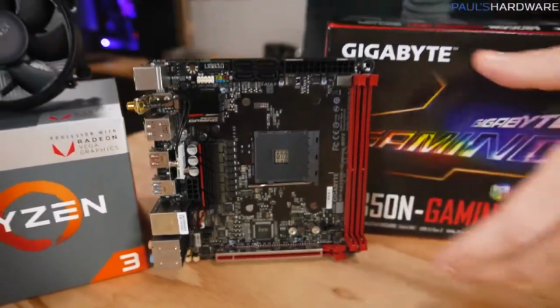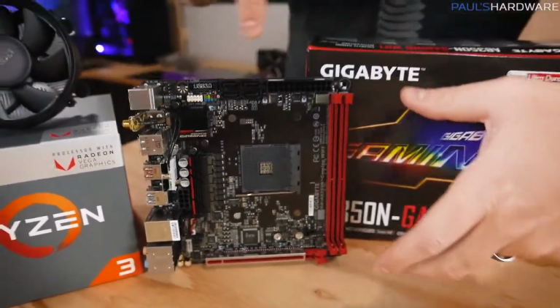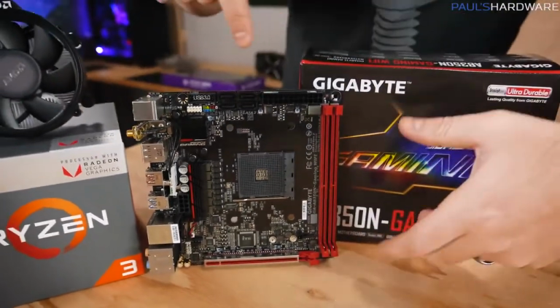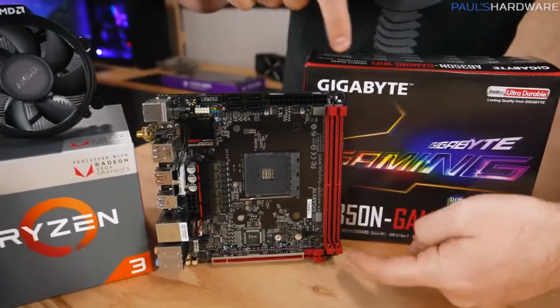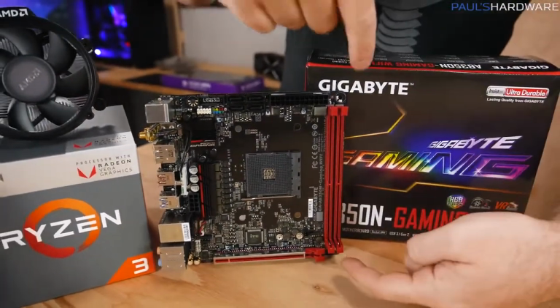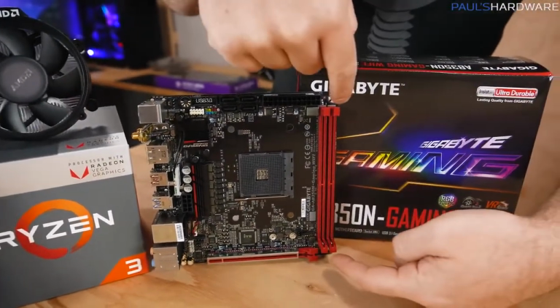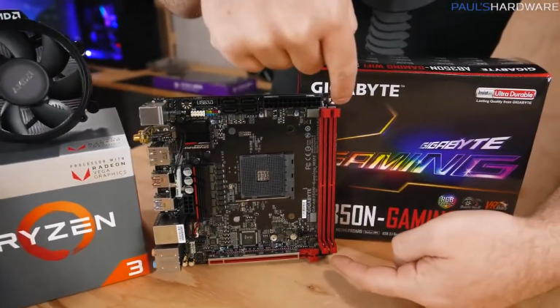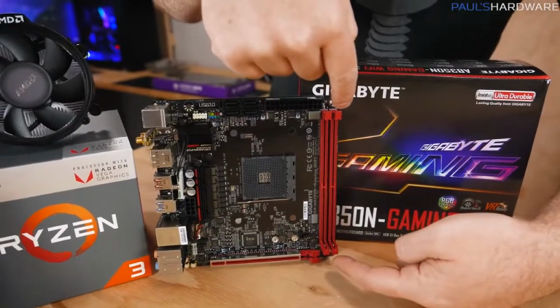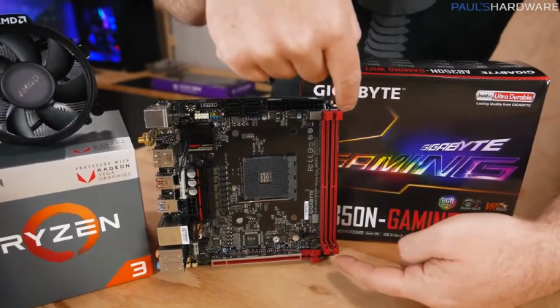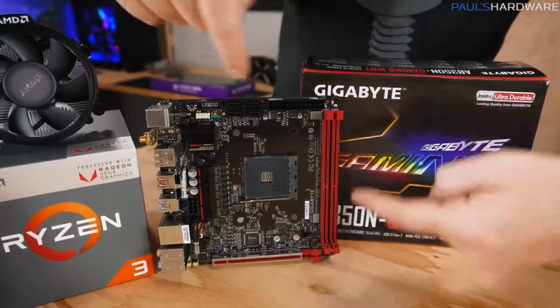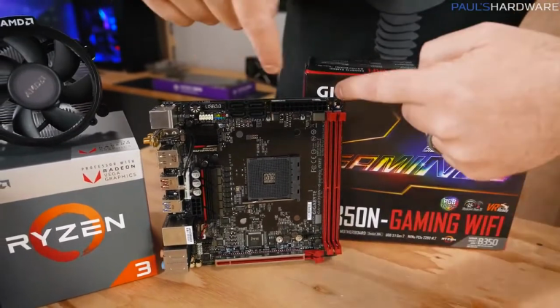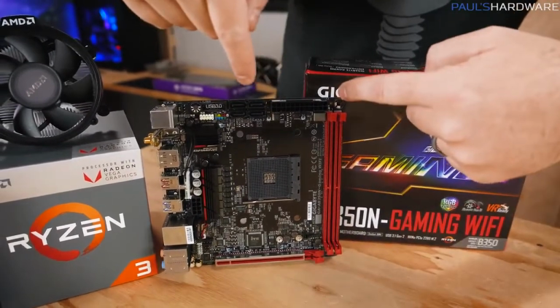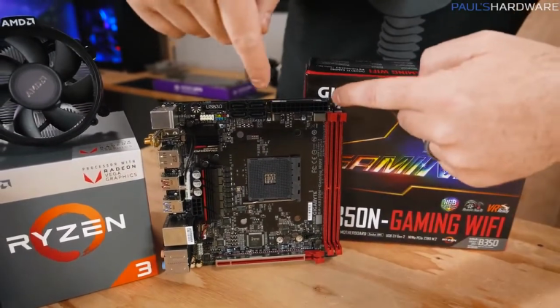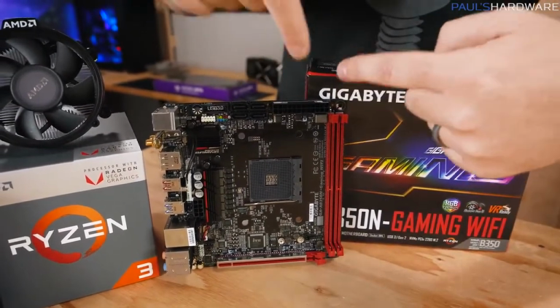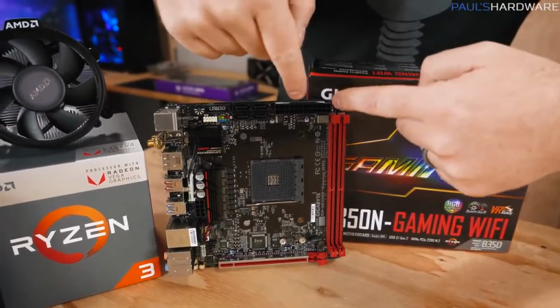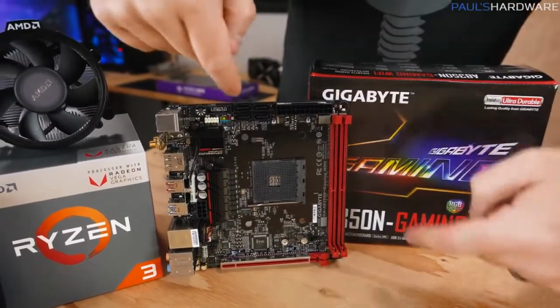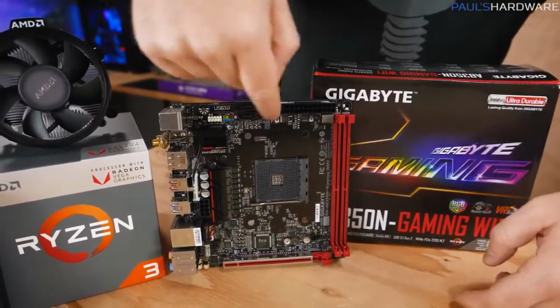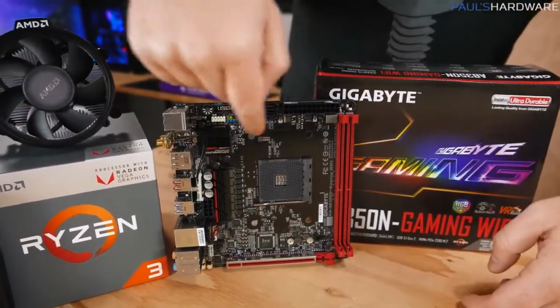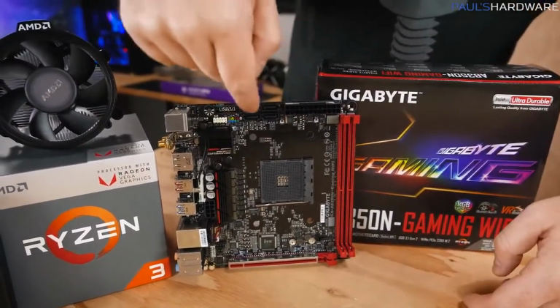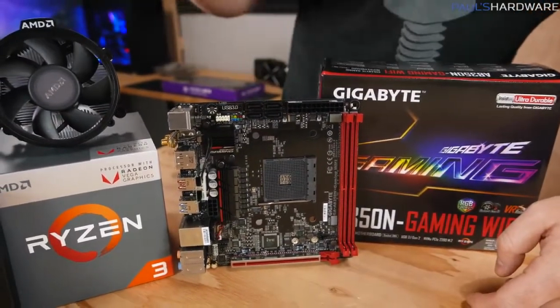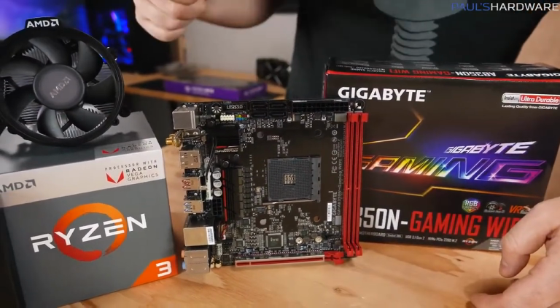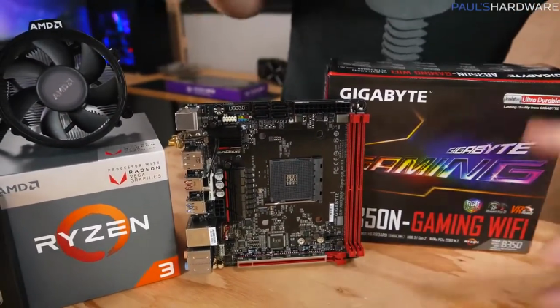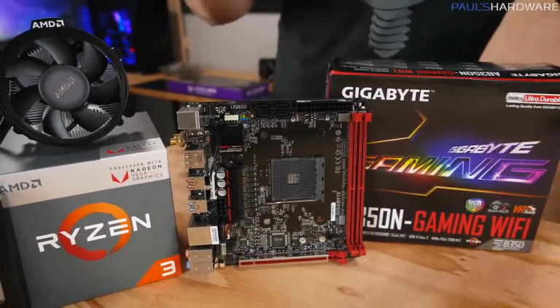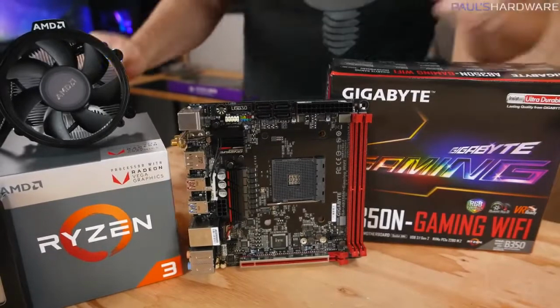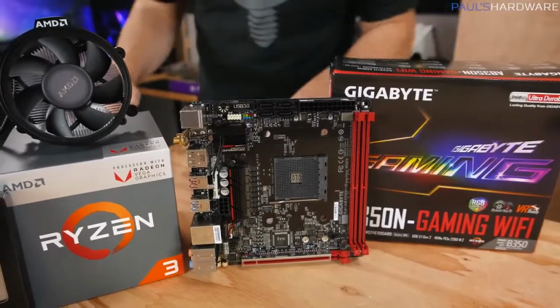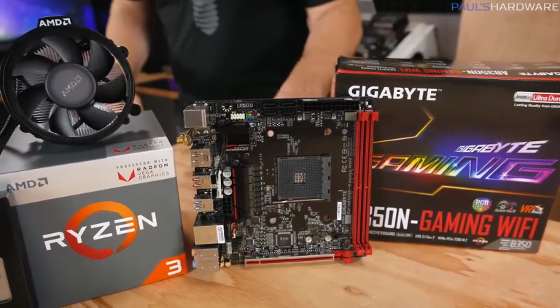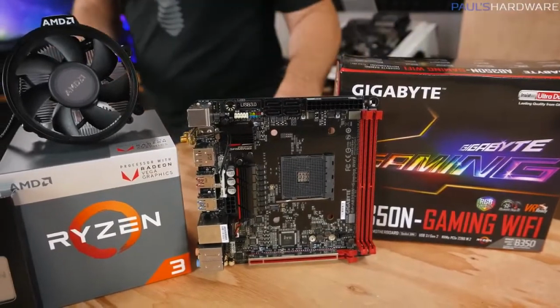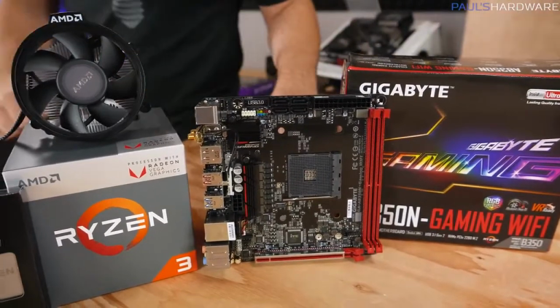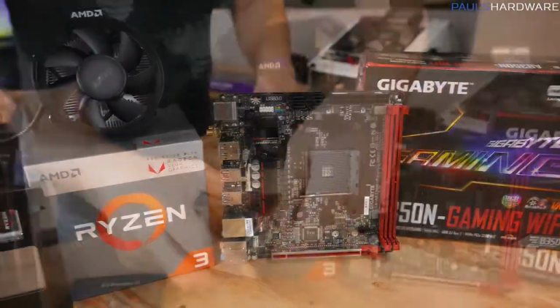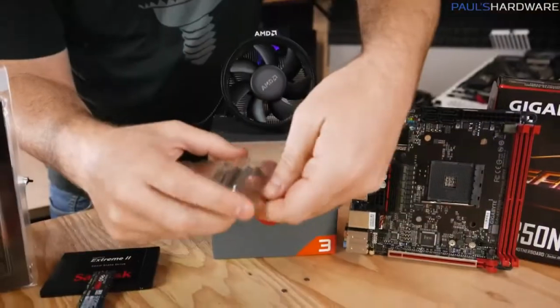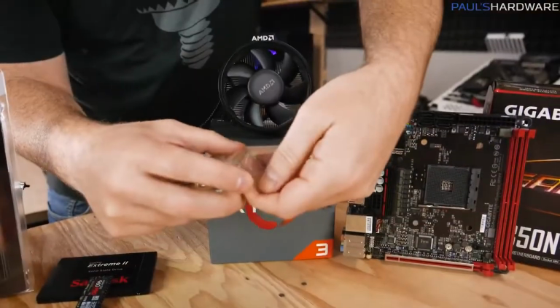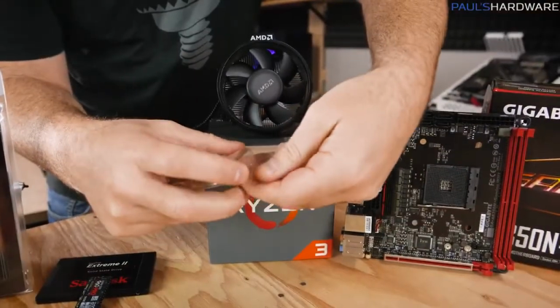You've also got some other slots in here for memory, as well as places to plug in power, as well as some connectors for storage, and we'll get into that as we actually start to build. Next up is our processor.